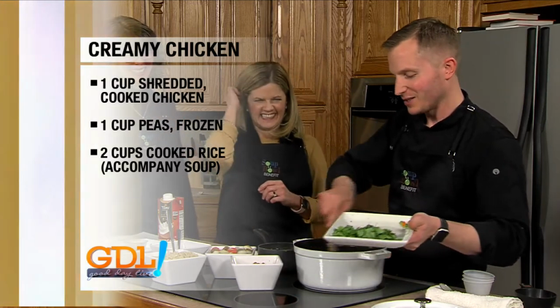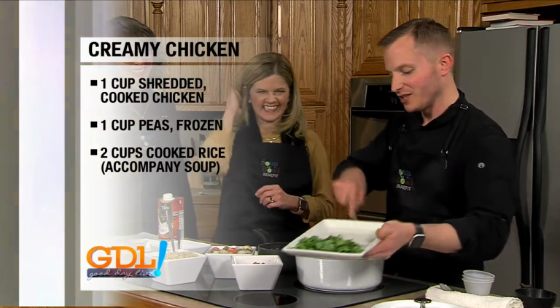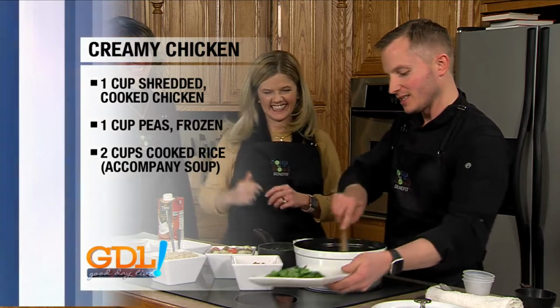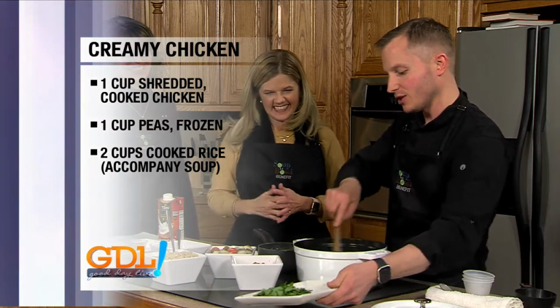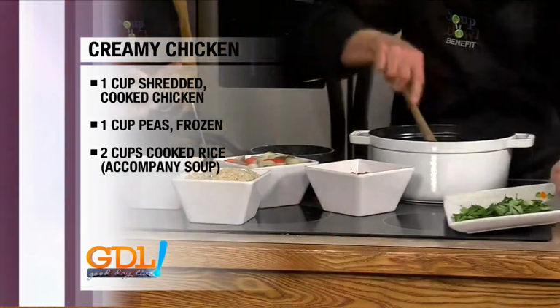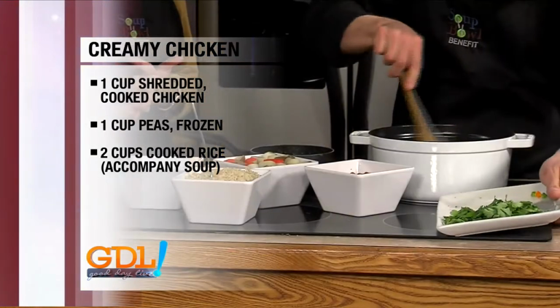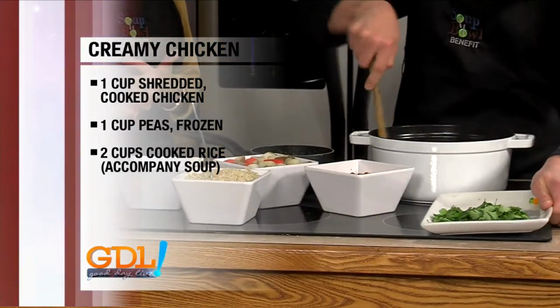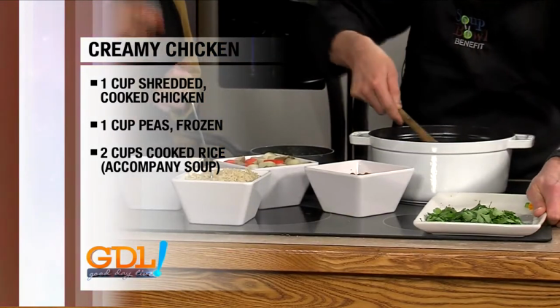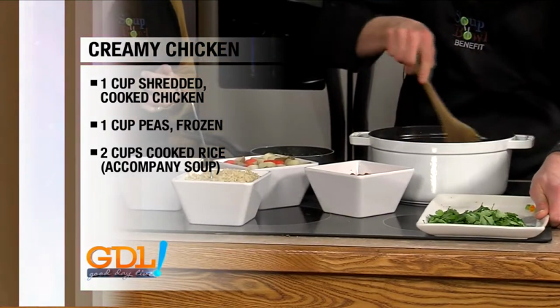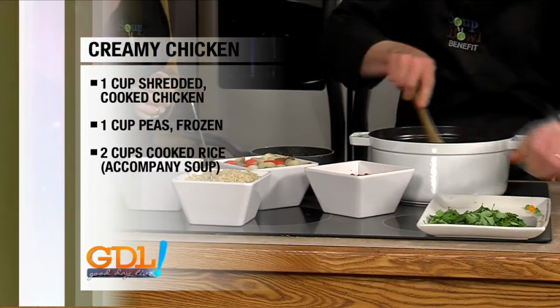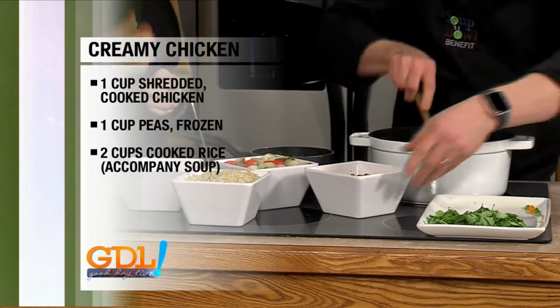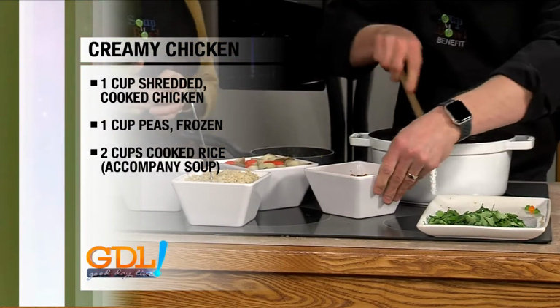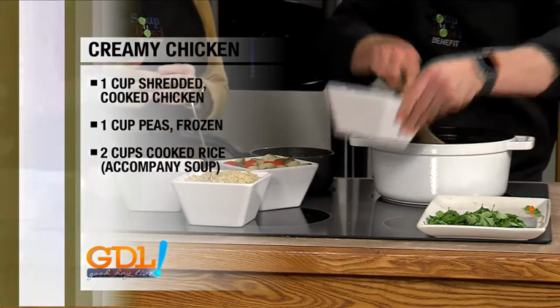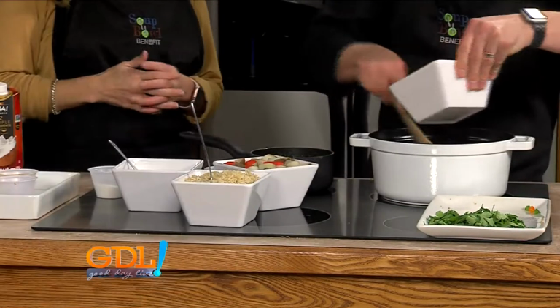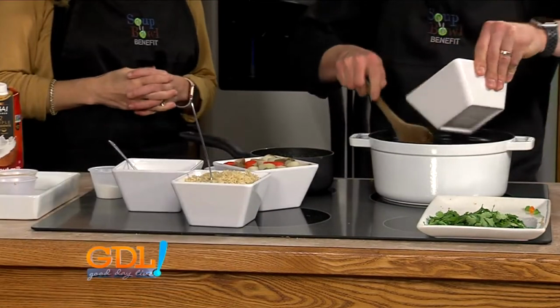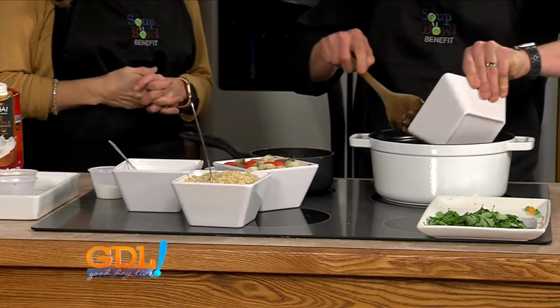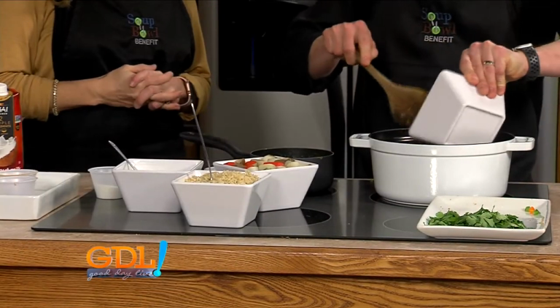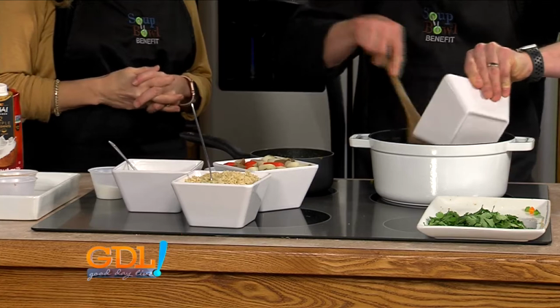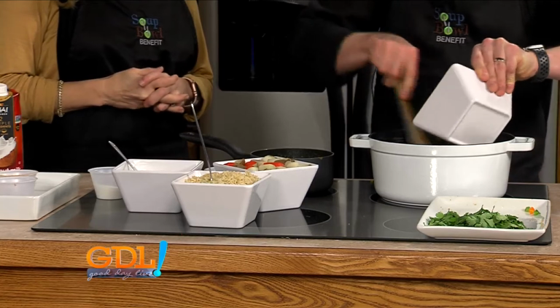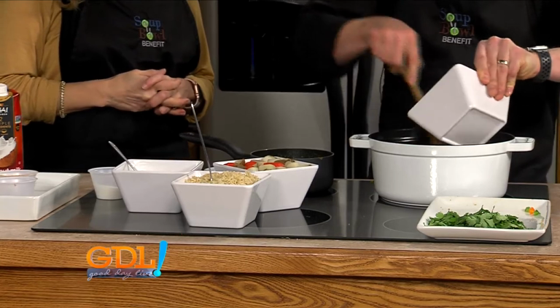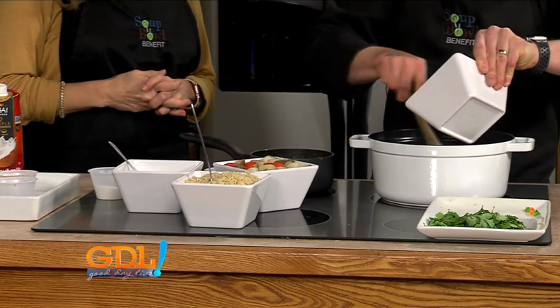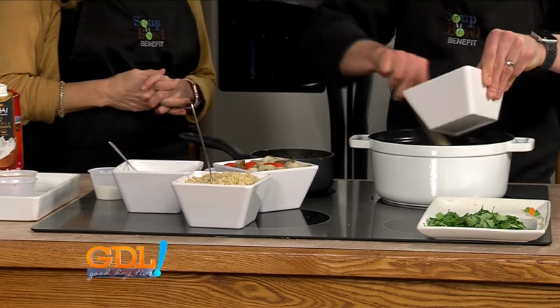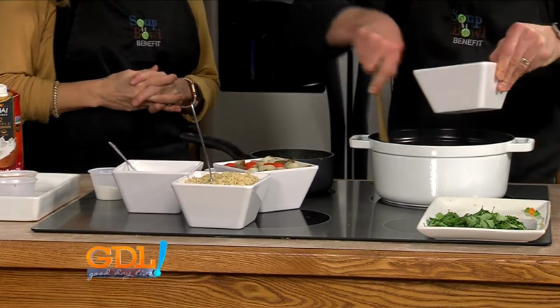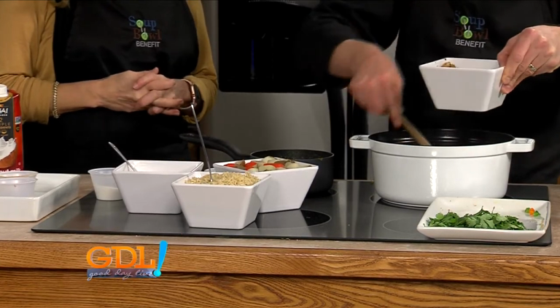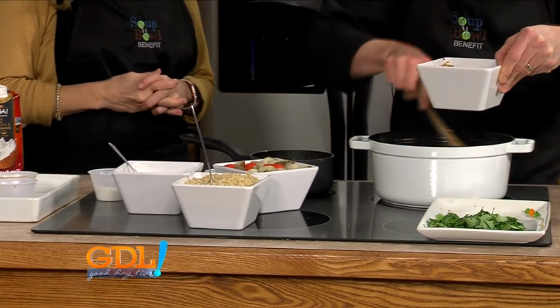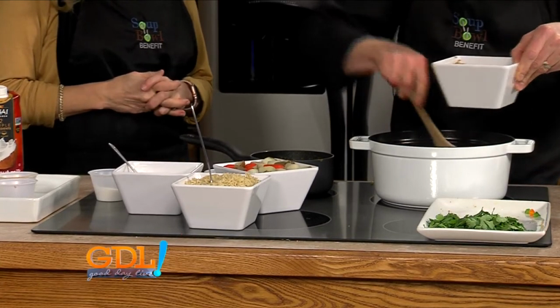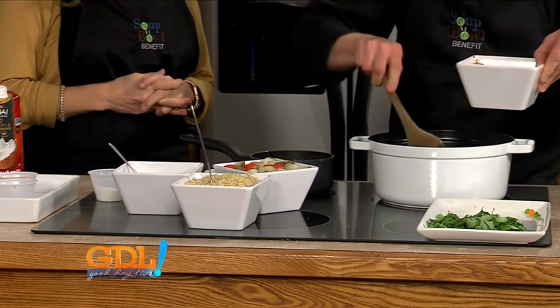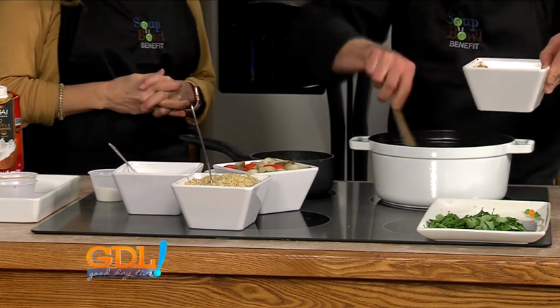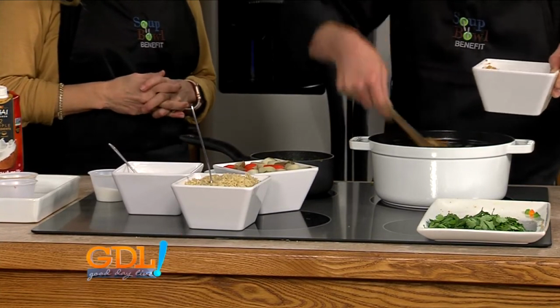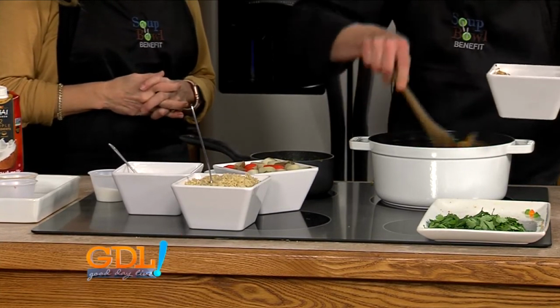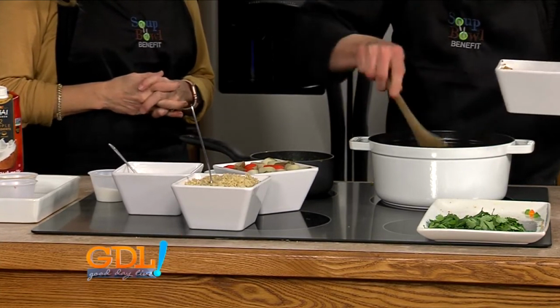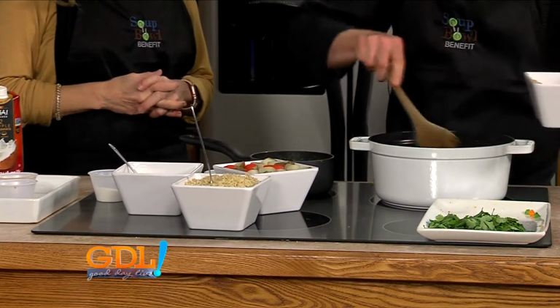I've just added some cooked chicken. You can buy a rotisserie chicken and pull it — that's what we did. And I've got some chickpeas, just canned, rinsed and drained to get all of that liquid off of them.